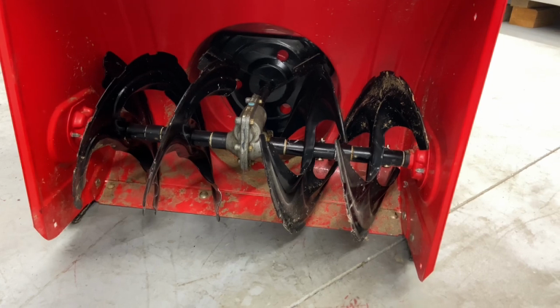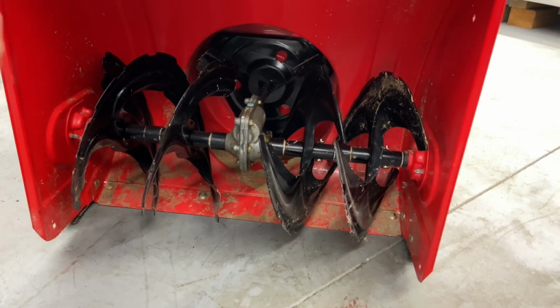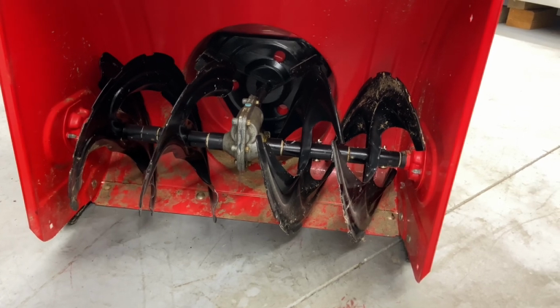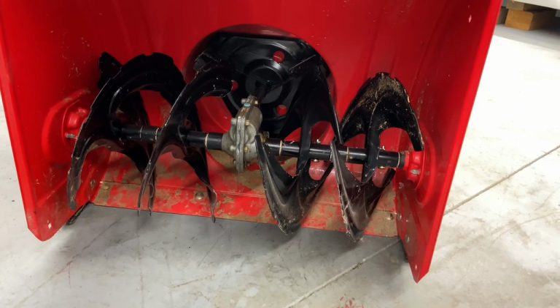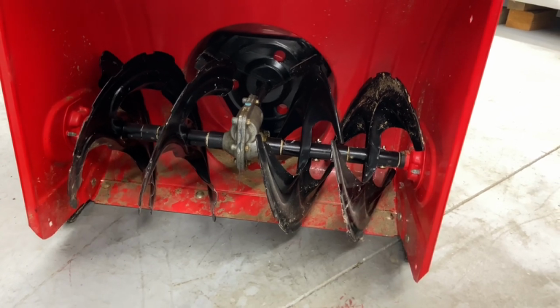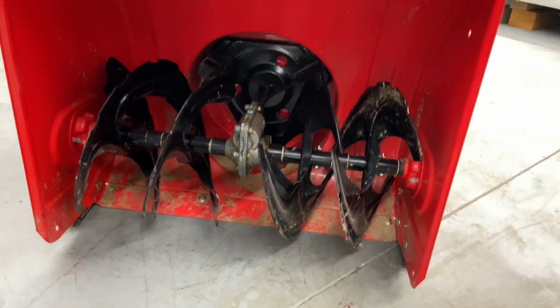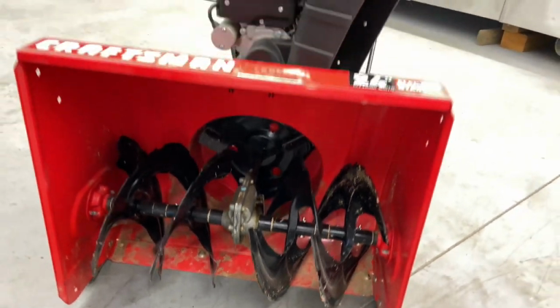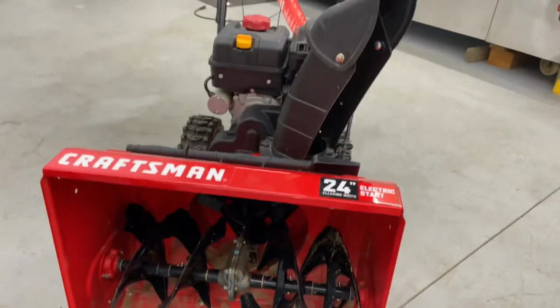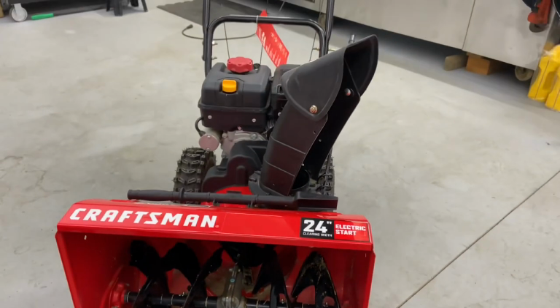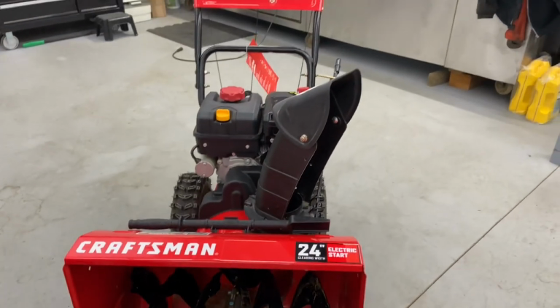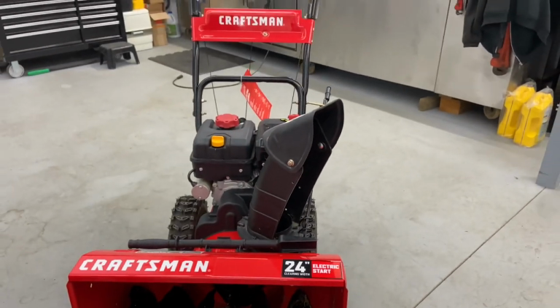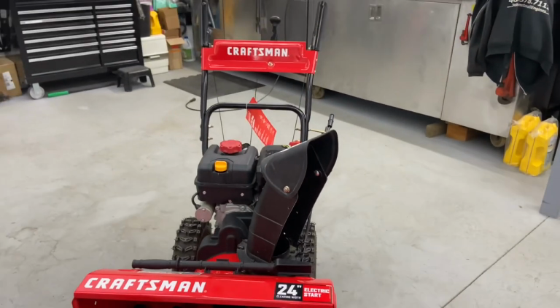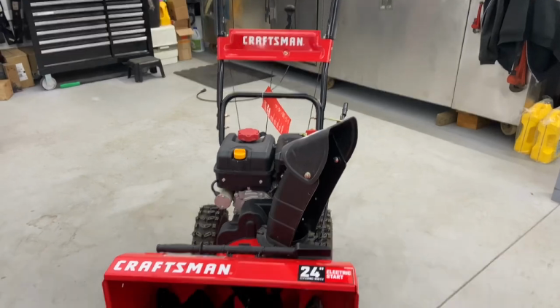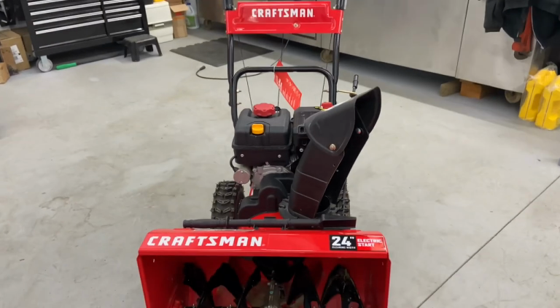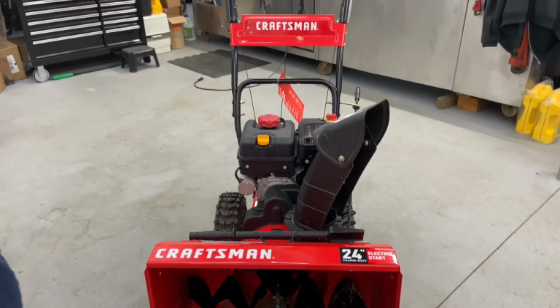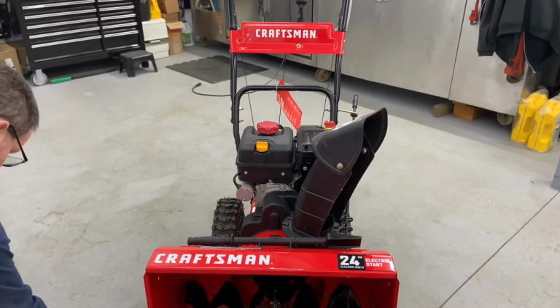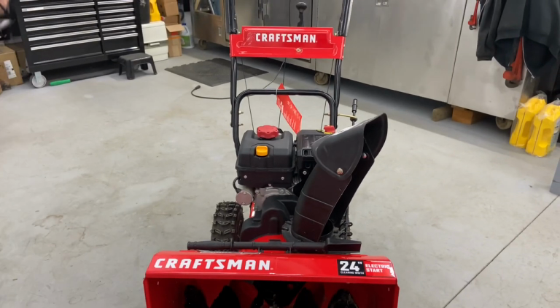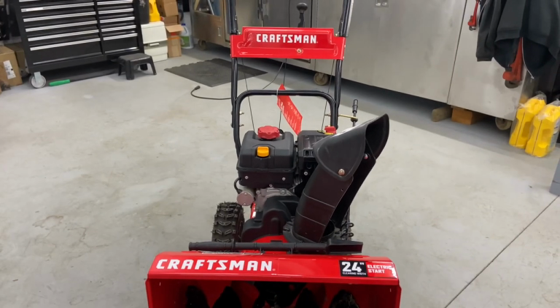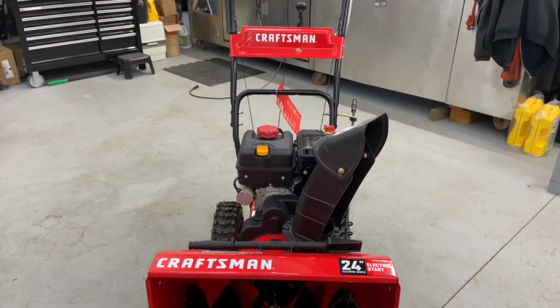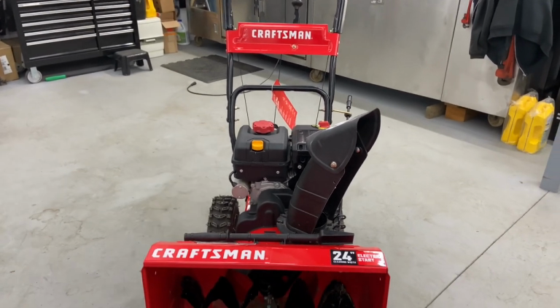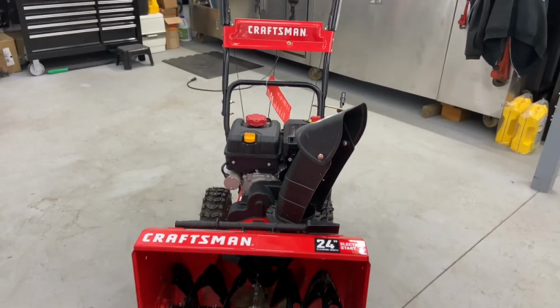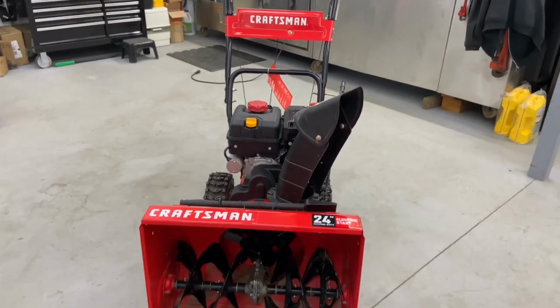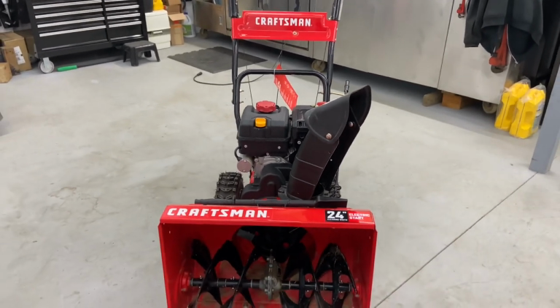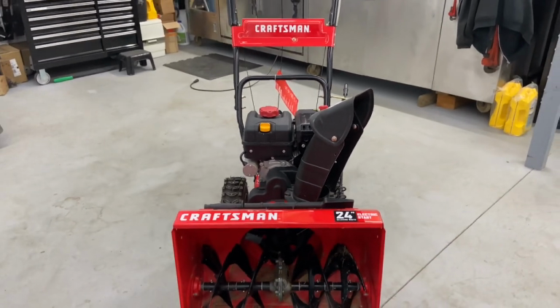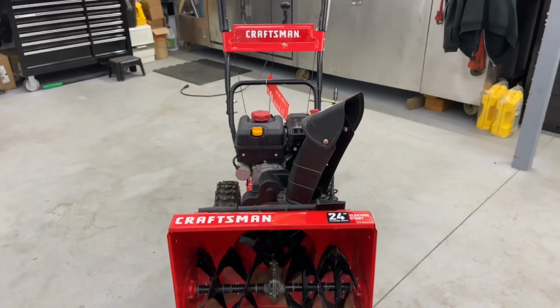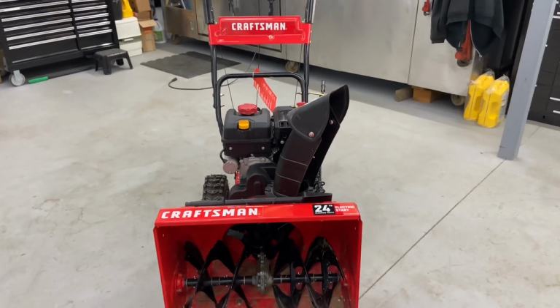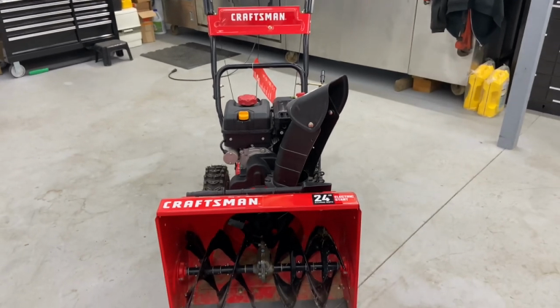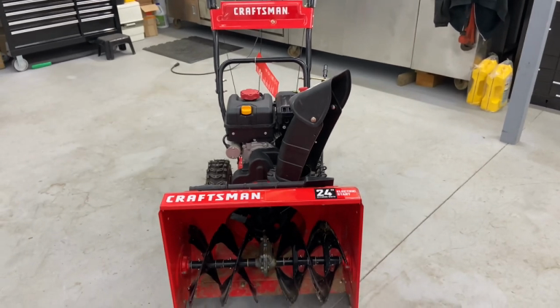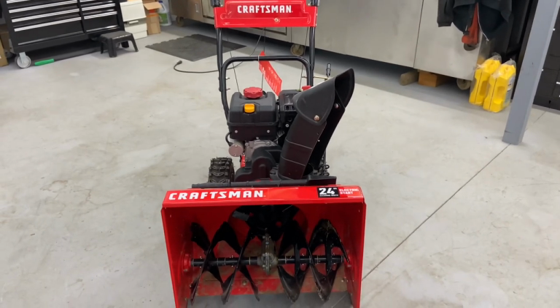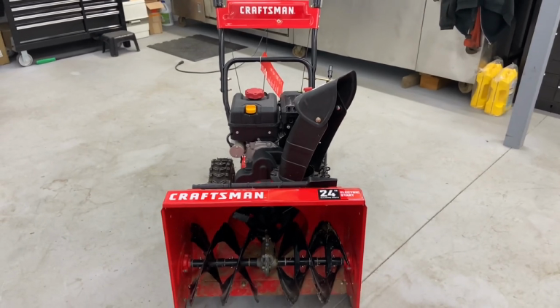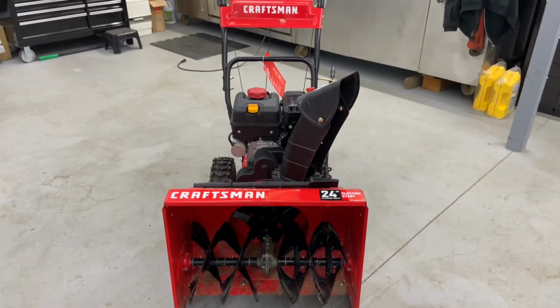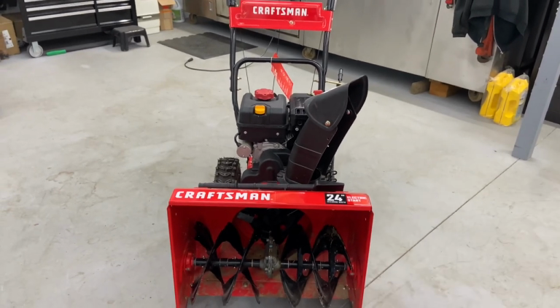That pretty much sums it up for how to start and operate a Craftsman 24-inch electric start snow thrower. If you have any questions or comments, please leave them below. If you like this video, please give it a thumbs up, tell your friends about my channel, please subscribe, and I'll catch you guys on the next one.